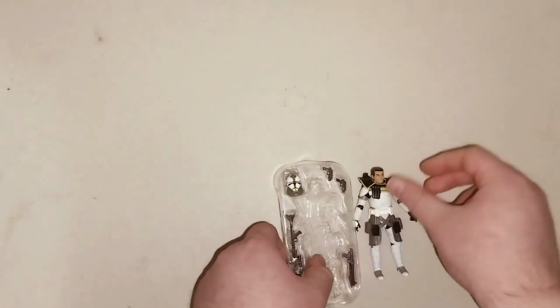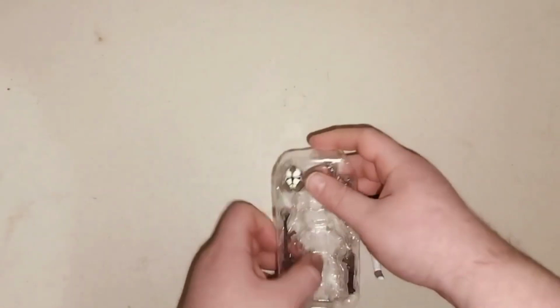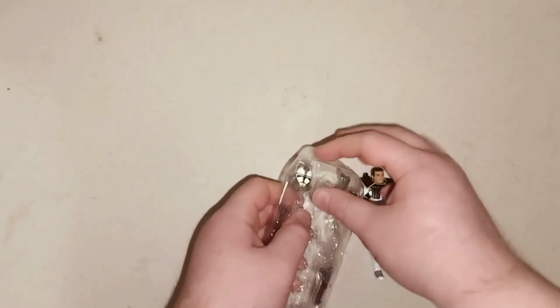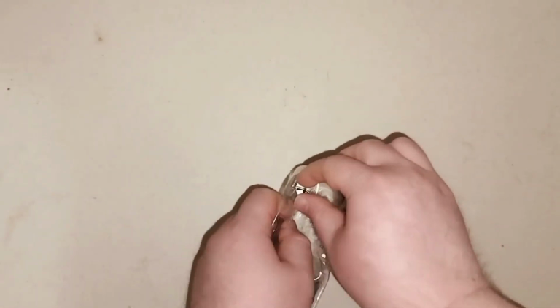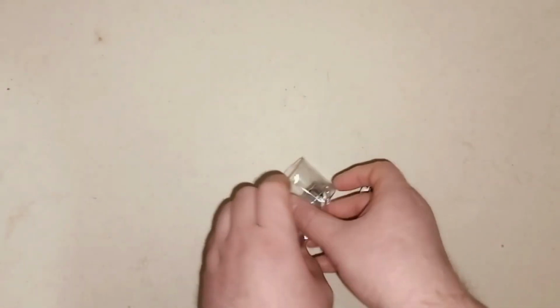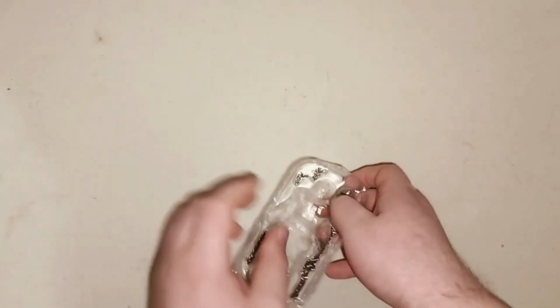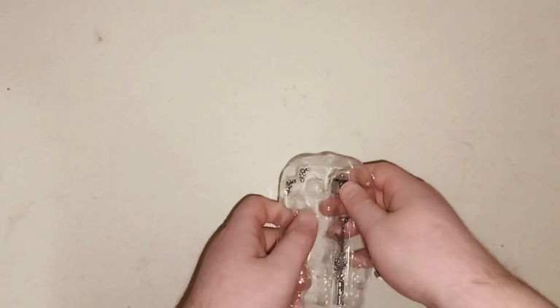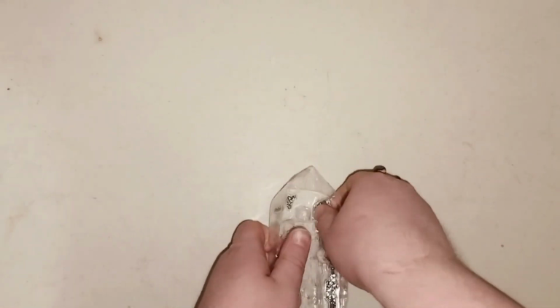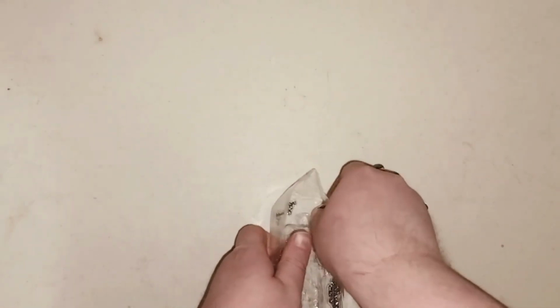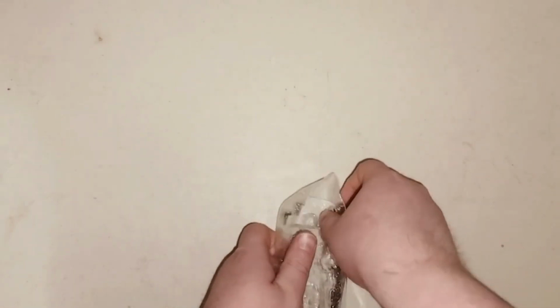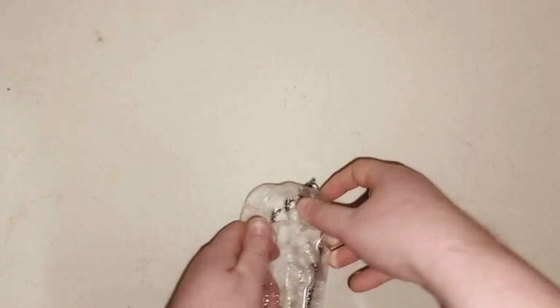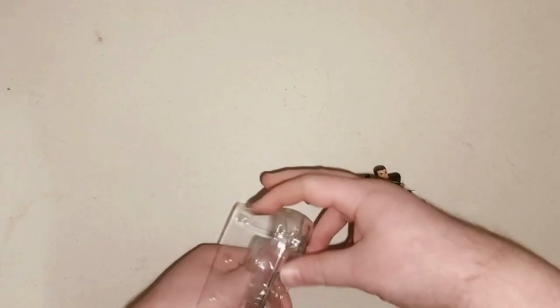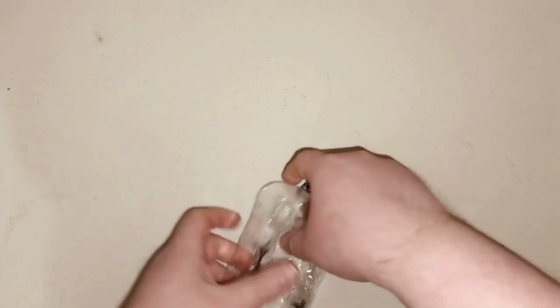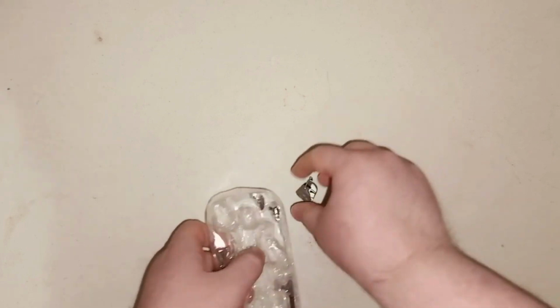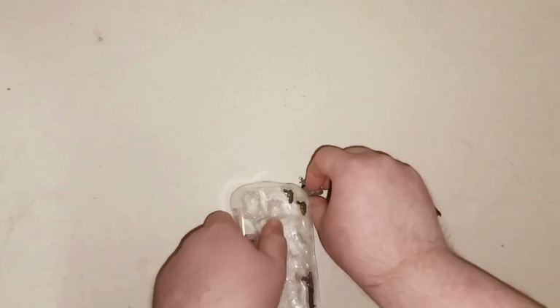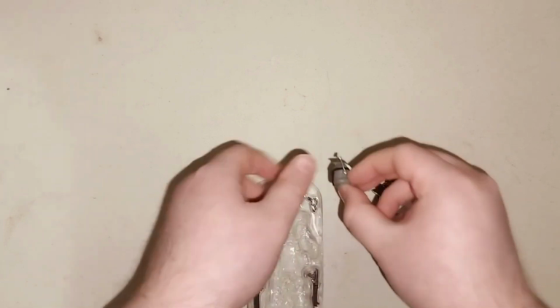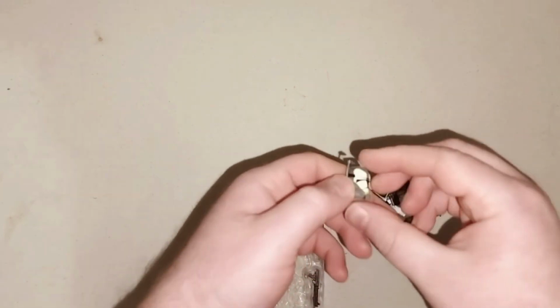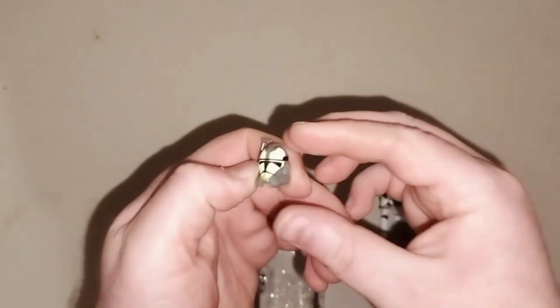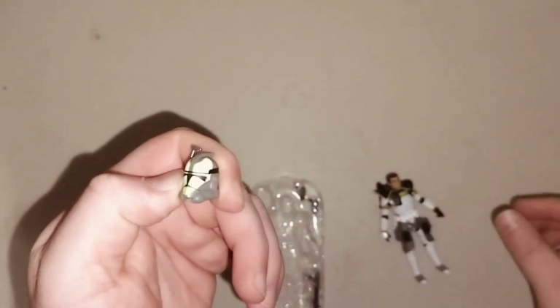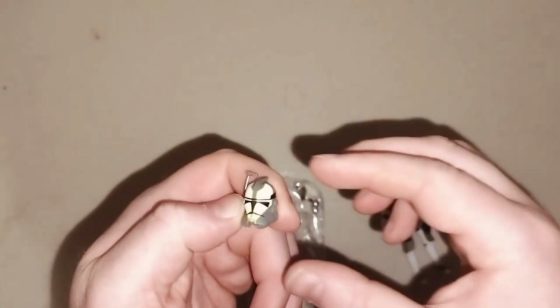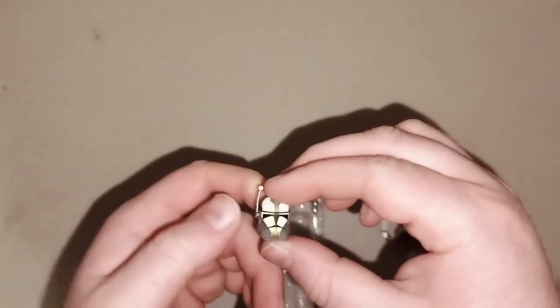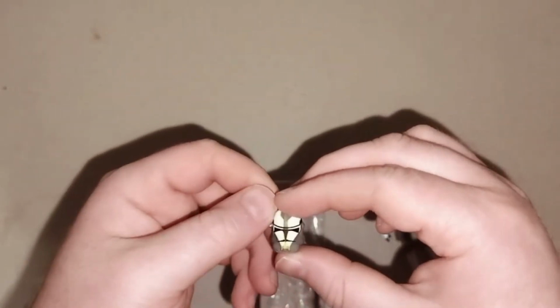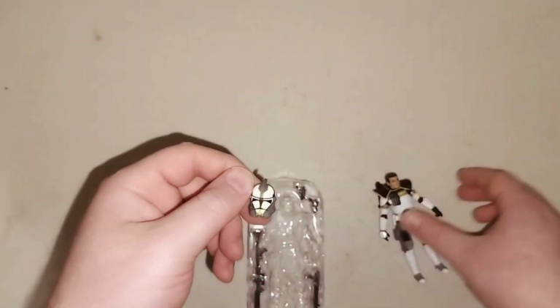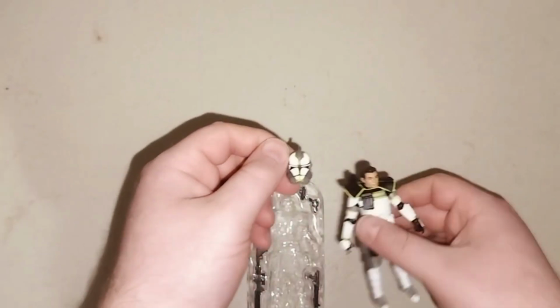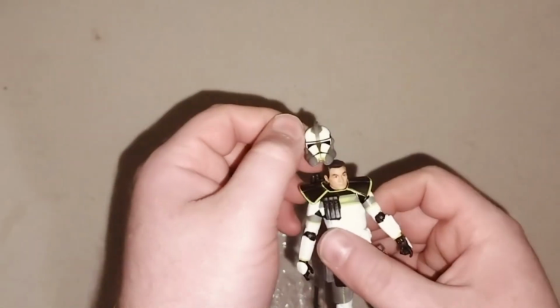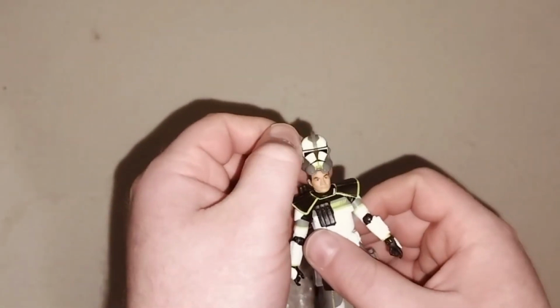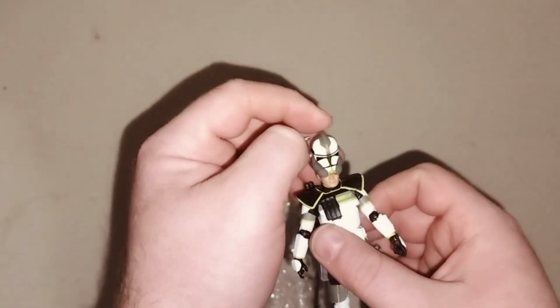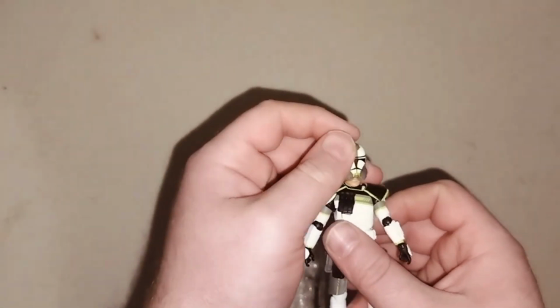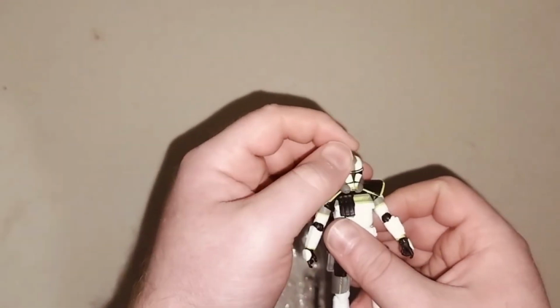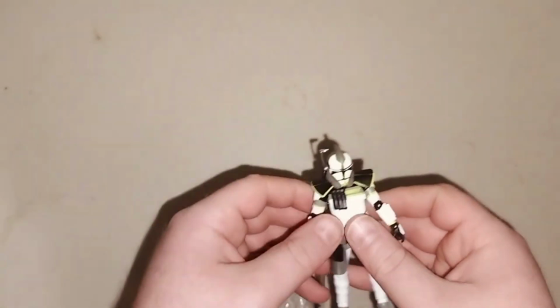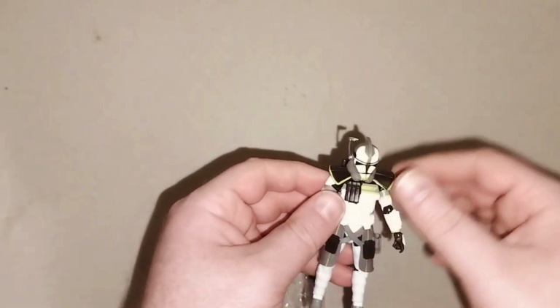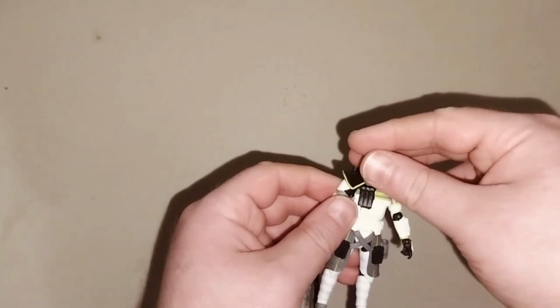We're going to take his helmet out. This is his helmet — pretty cool. And then you just put it on like this. That's pretty cool.